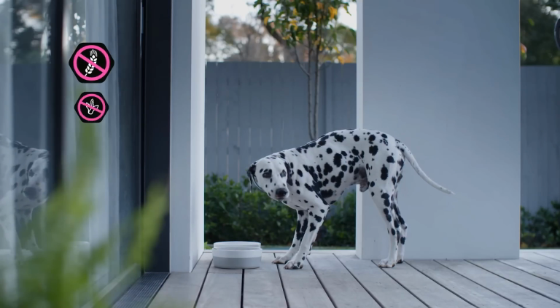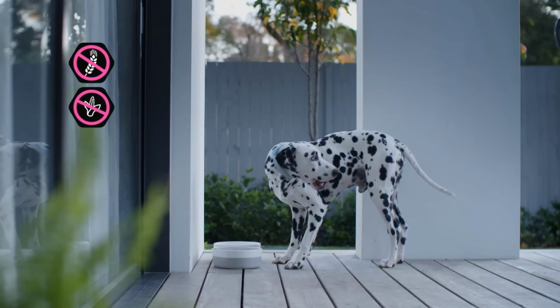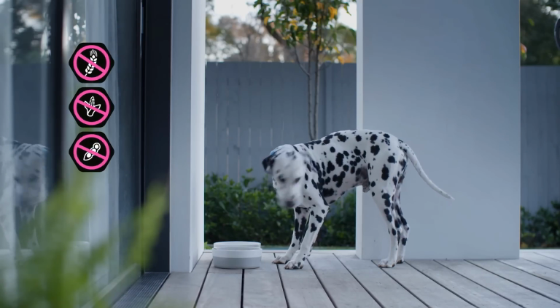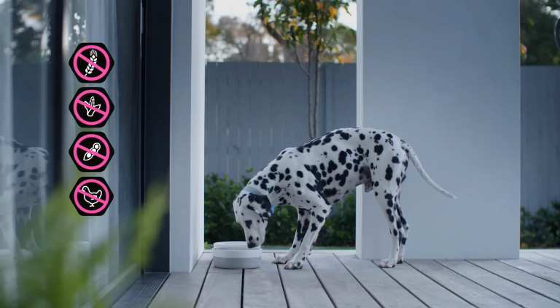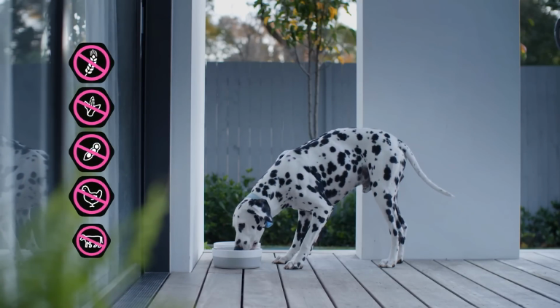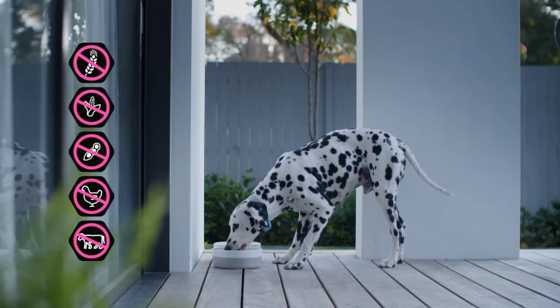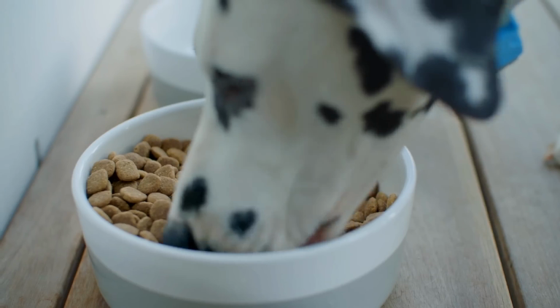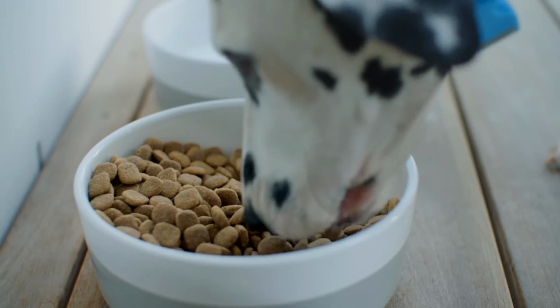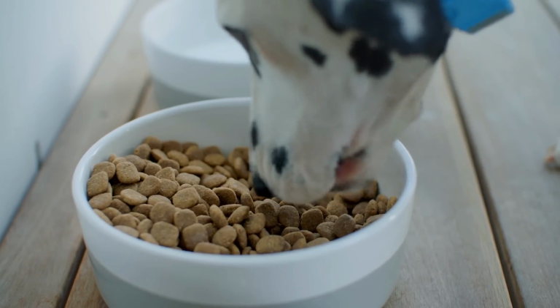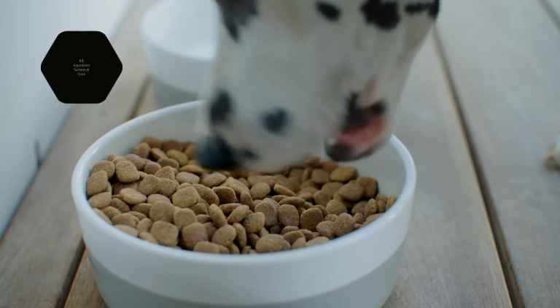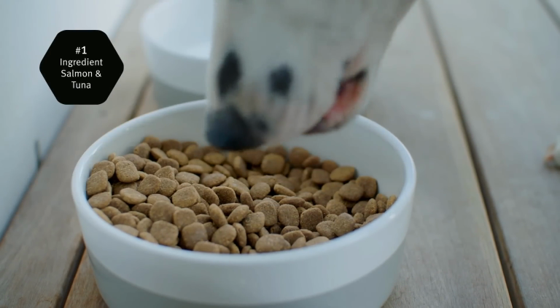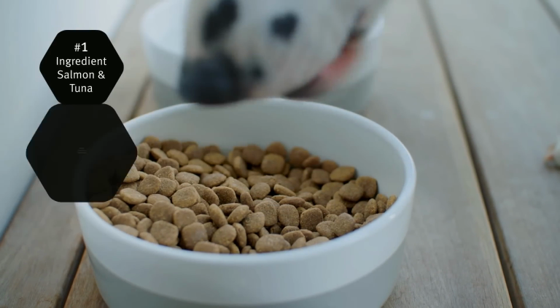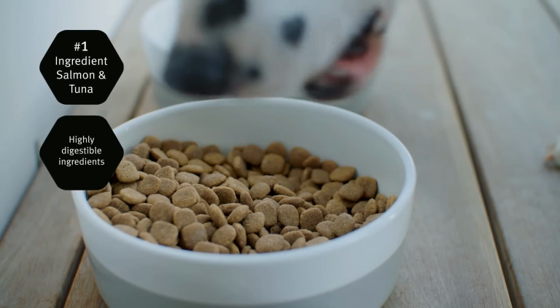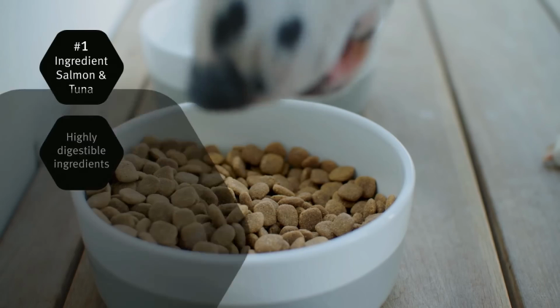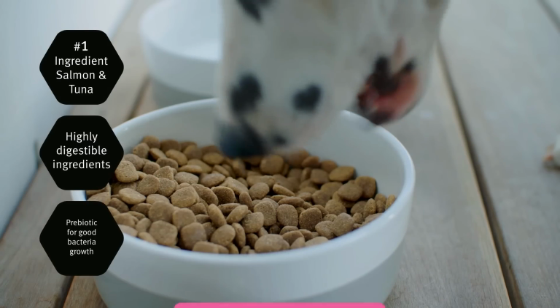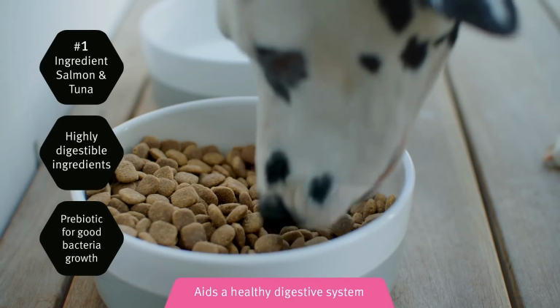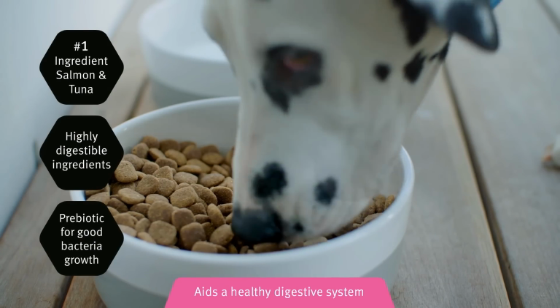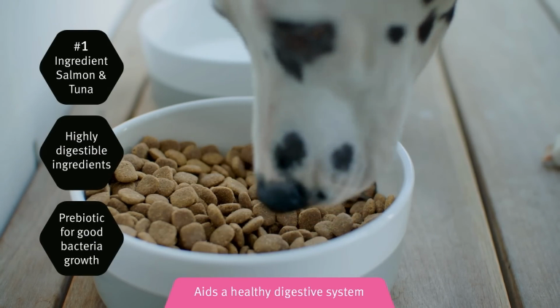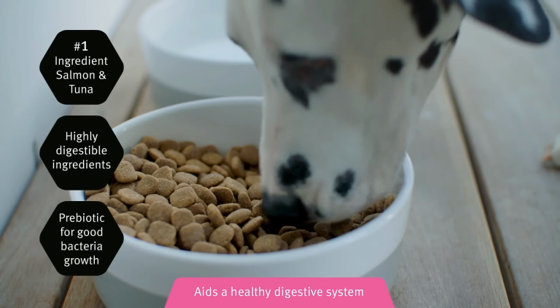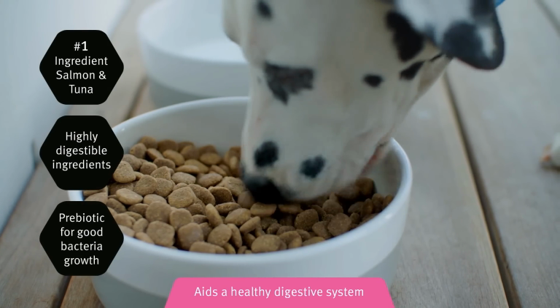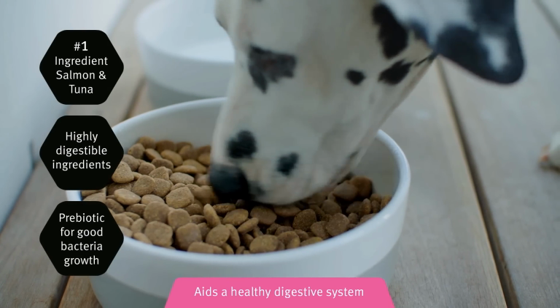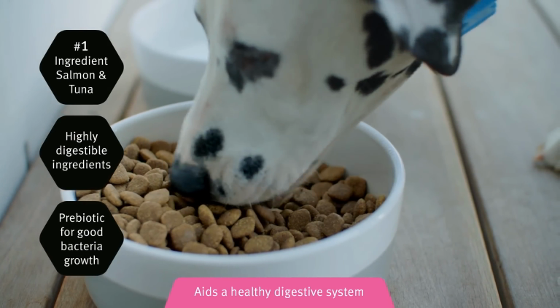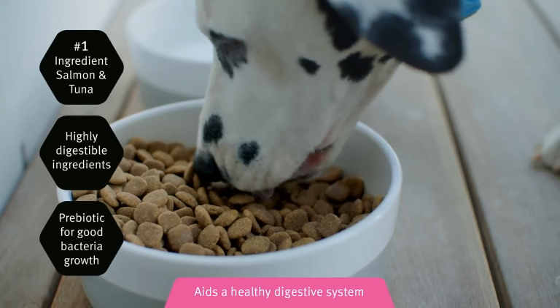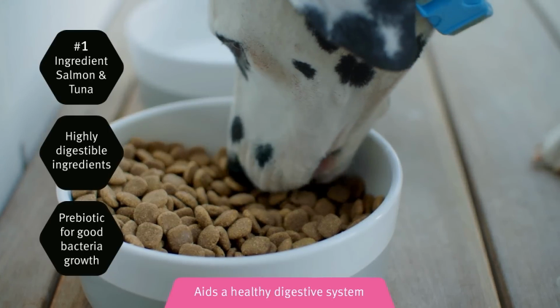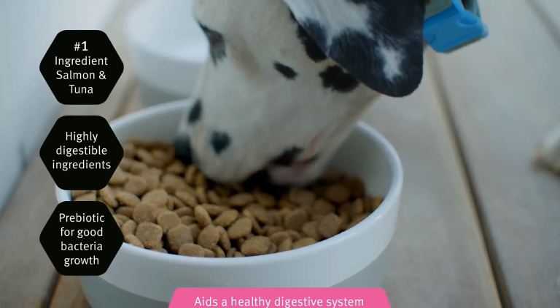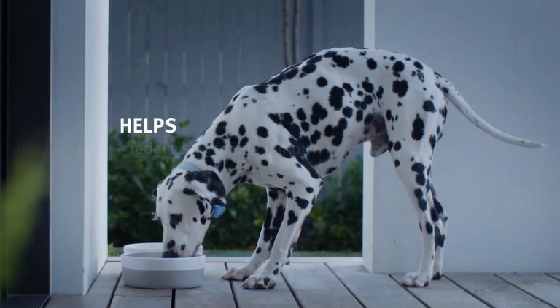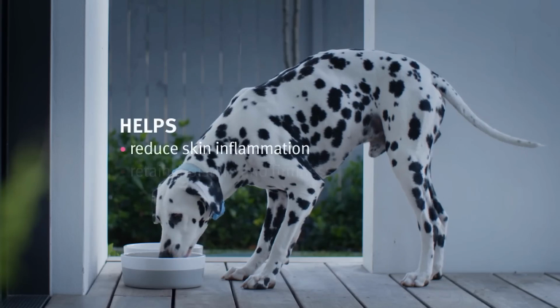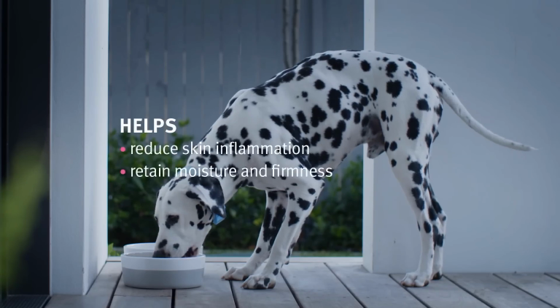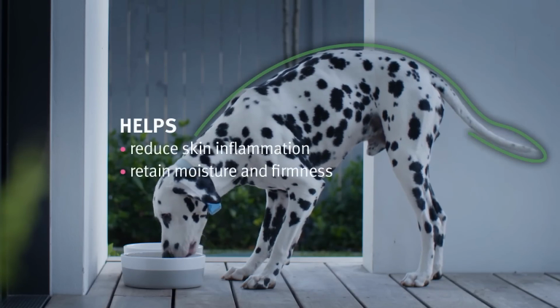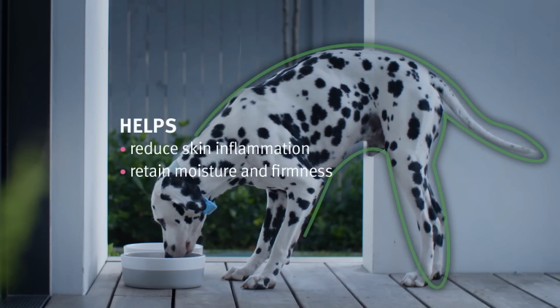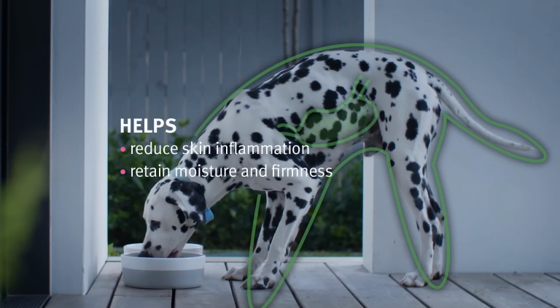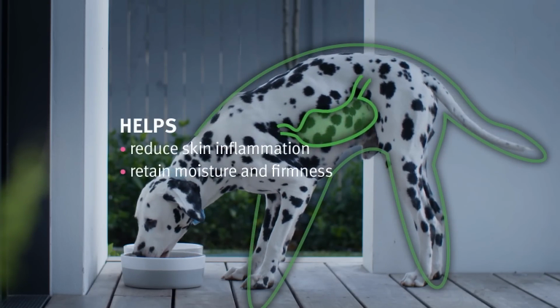We've replaced ingredients that commonly cause food sensitivities with ones that are highly digestible, including a prebiotic to support a healthy digestive system, and ingredients that help restore the healthy condition of the skin.